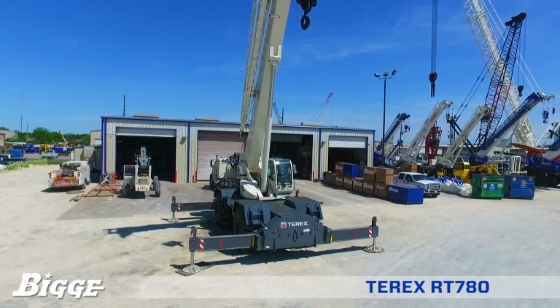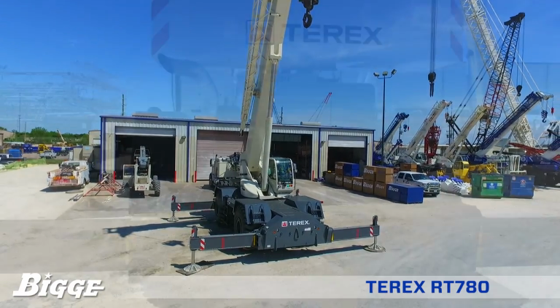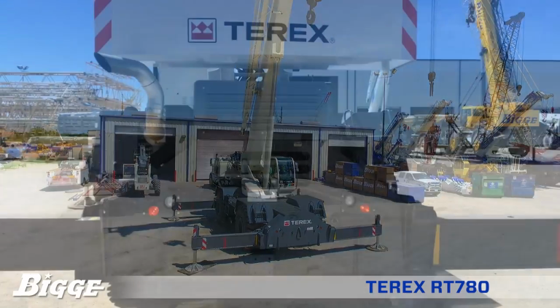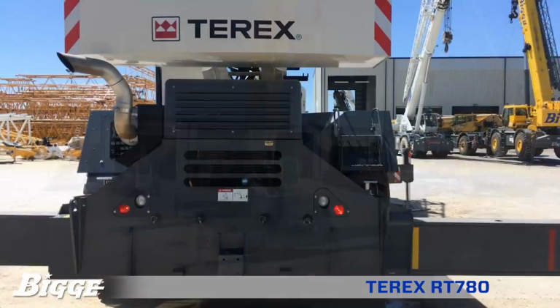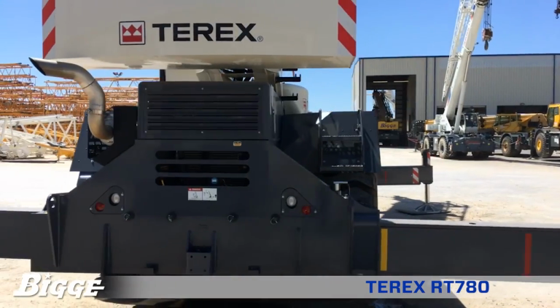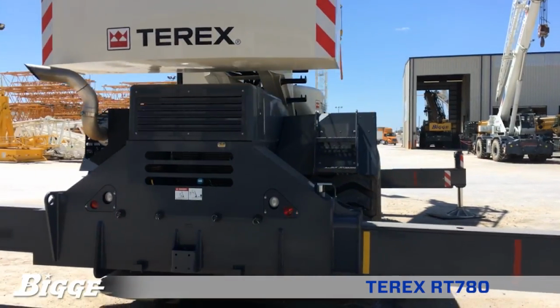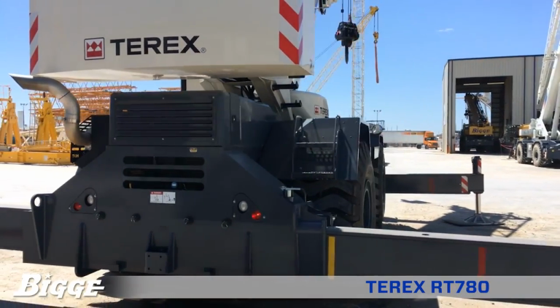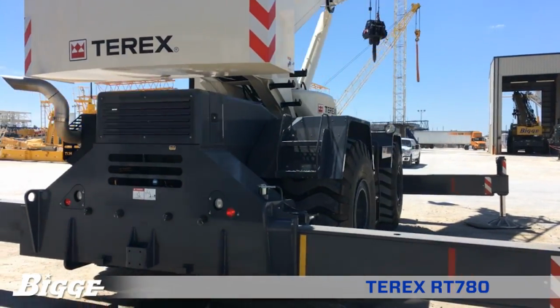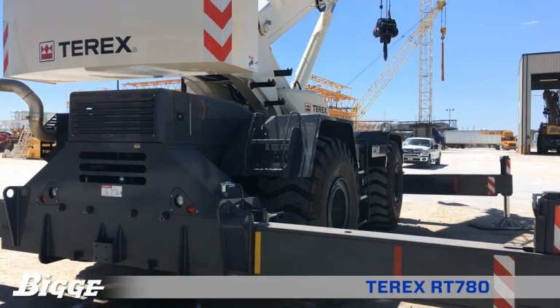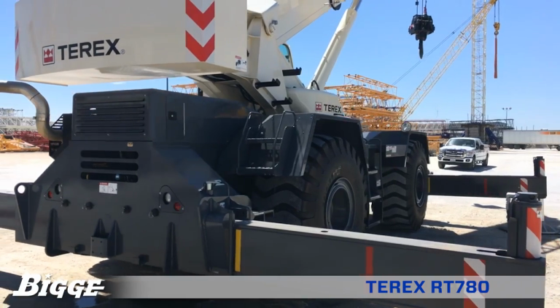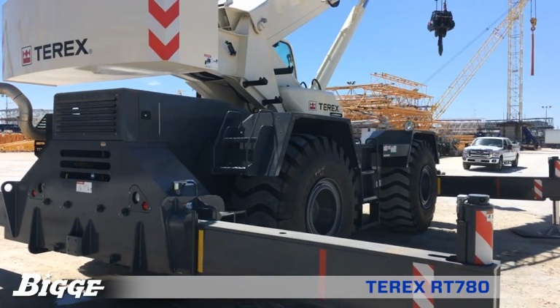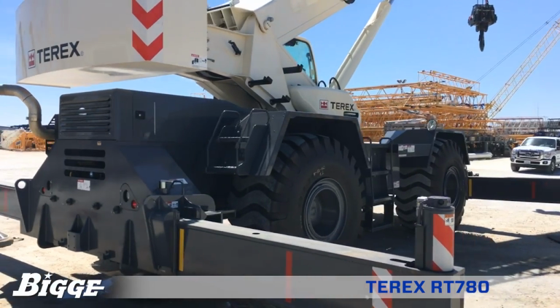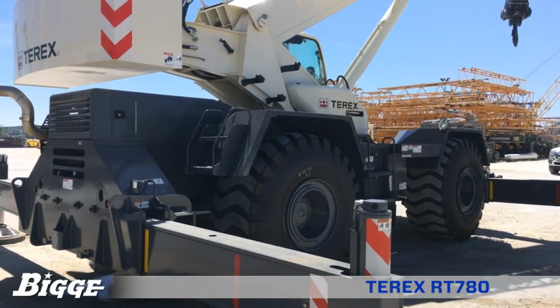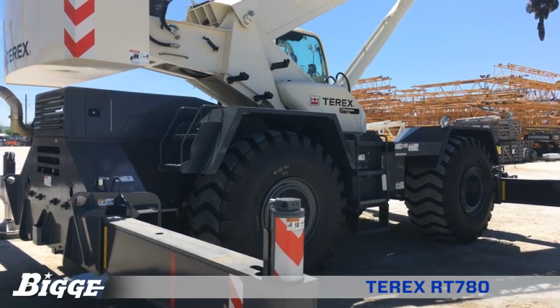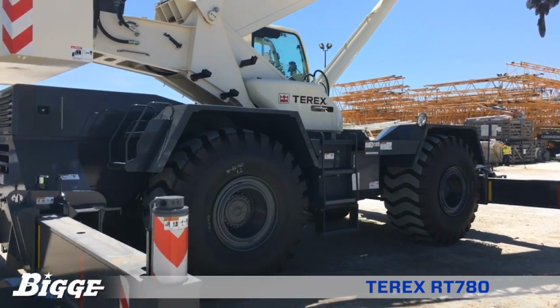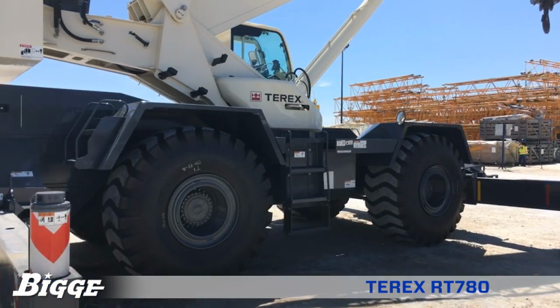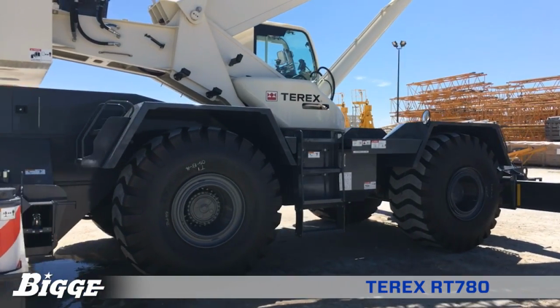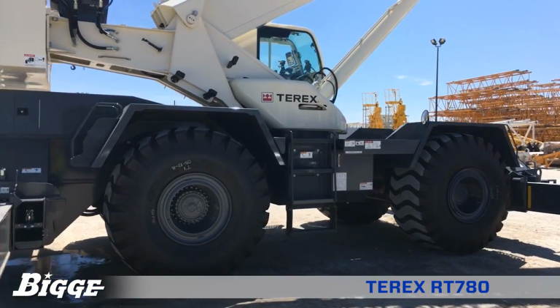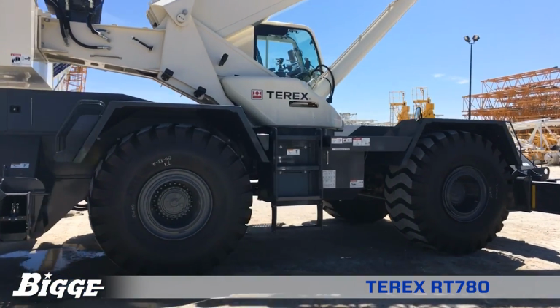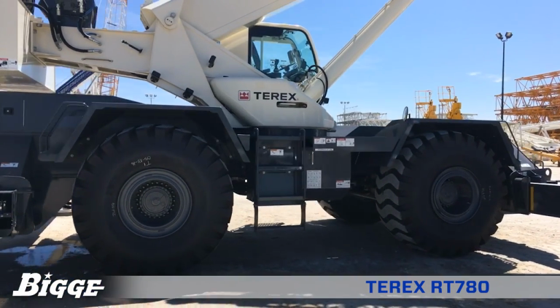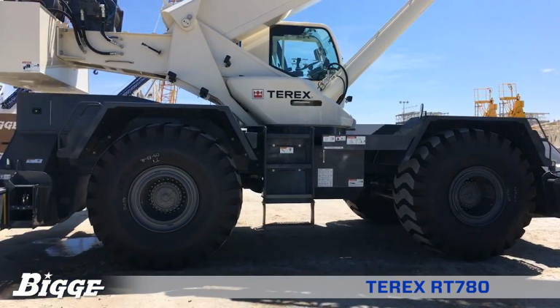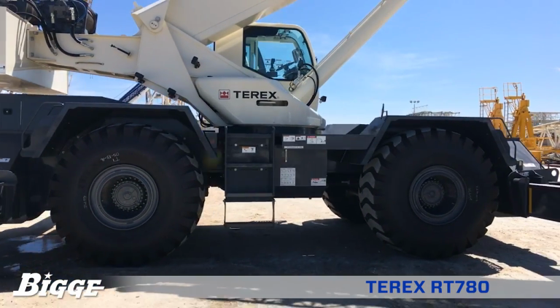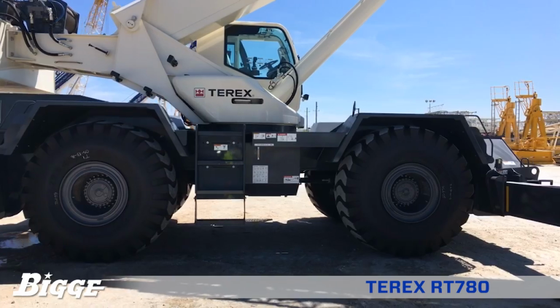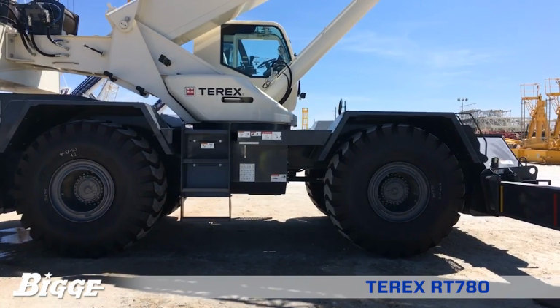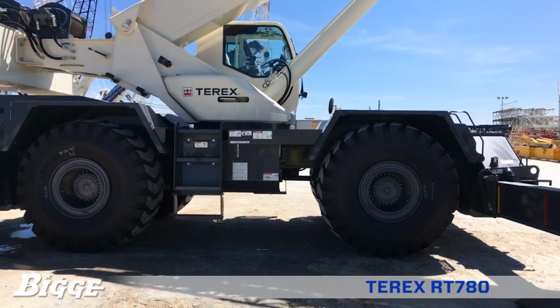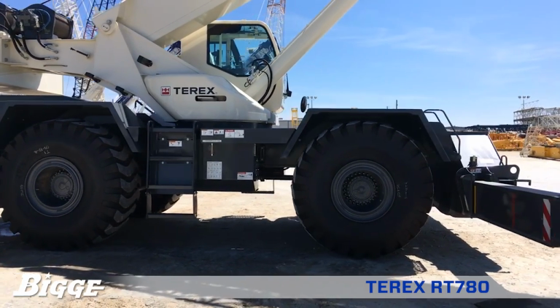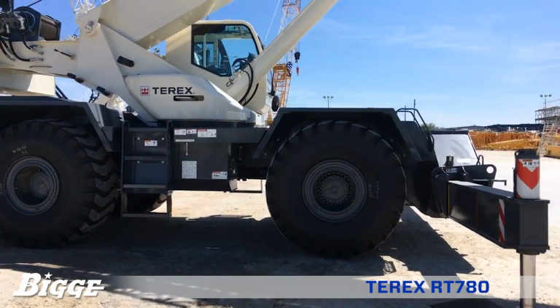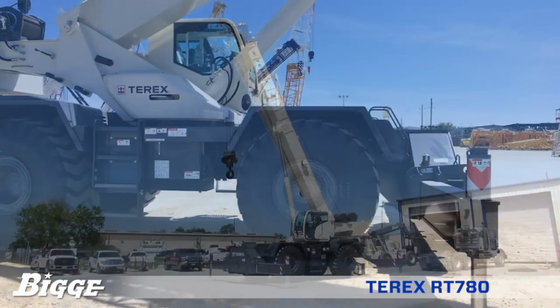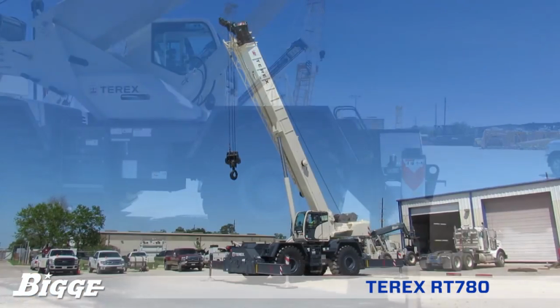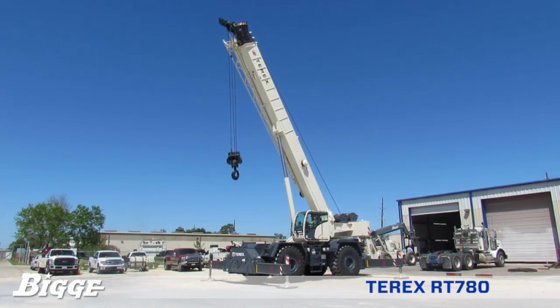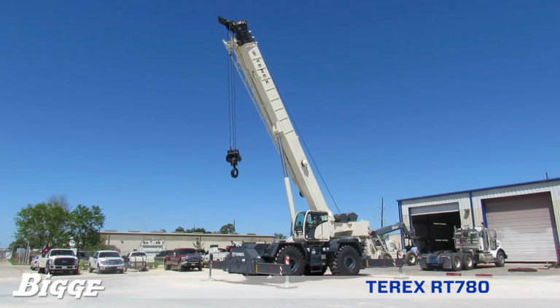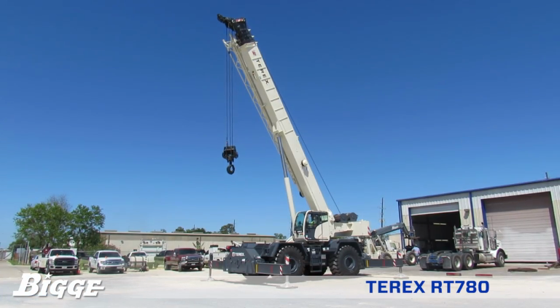The RT-780 is equipped with four hydraulic single-stage double box beam outriggers with inverted jacks and integral holding valves. The outriggers have three position settings: zero, 50%, and fully extended.